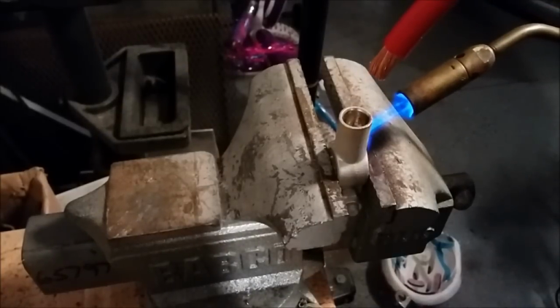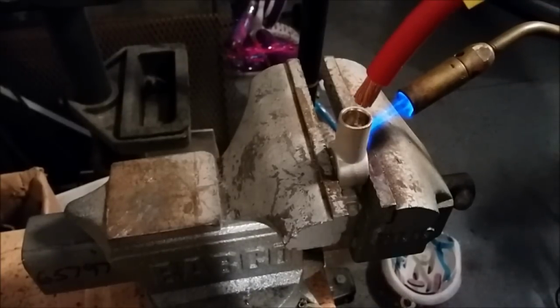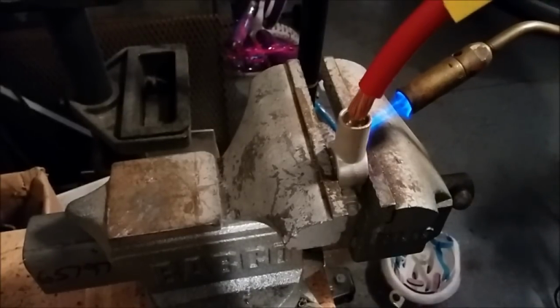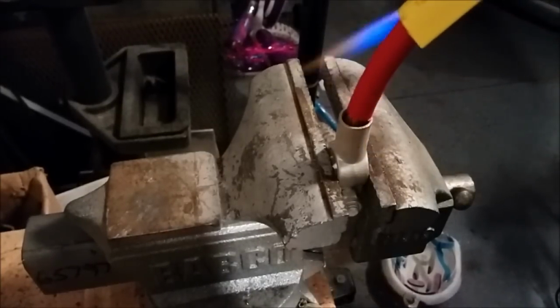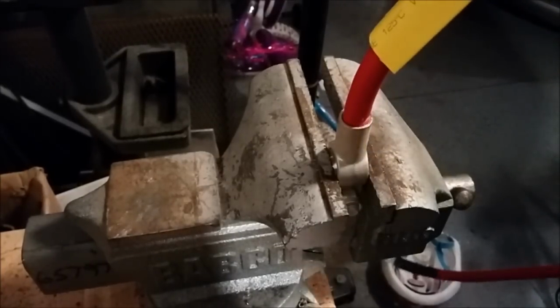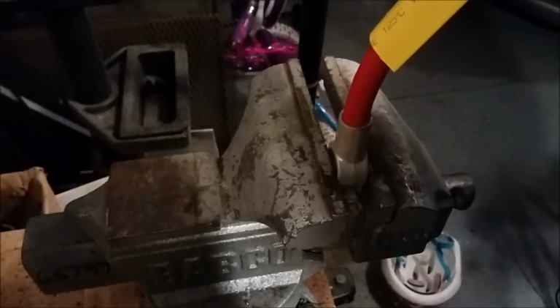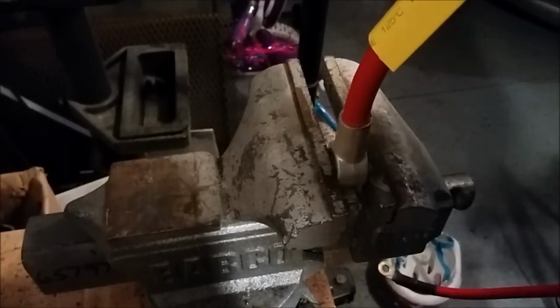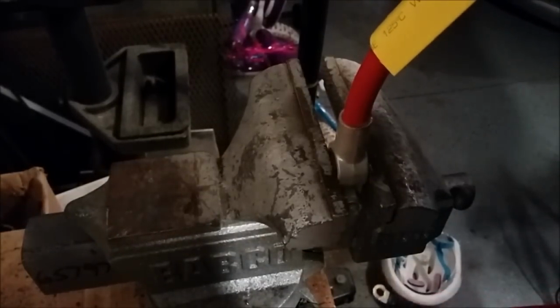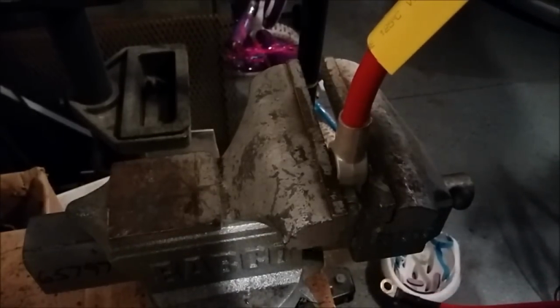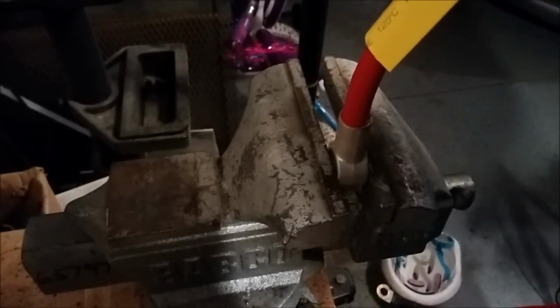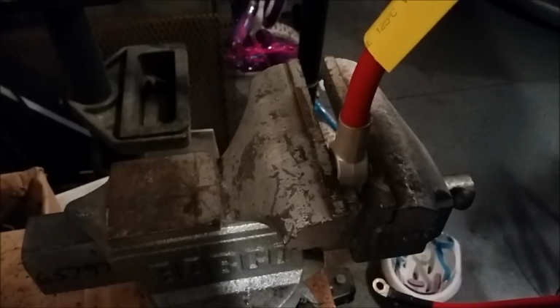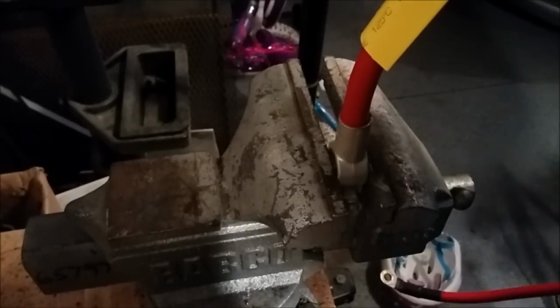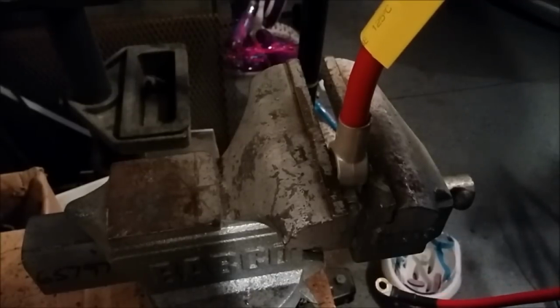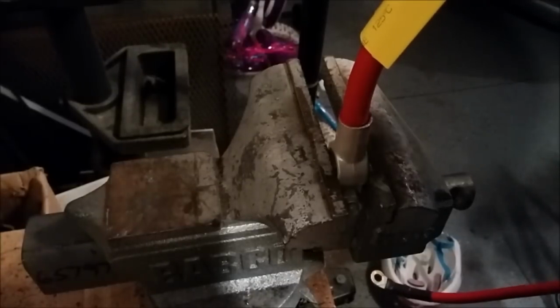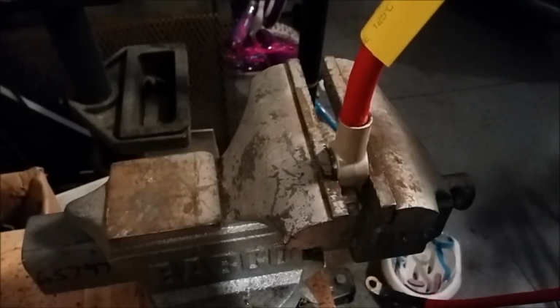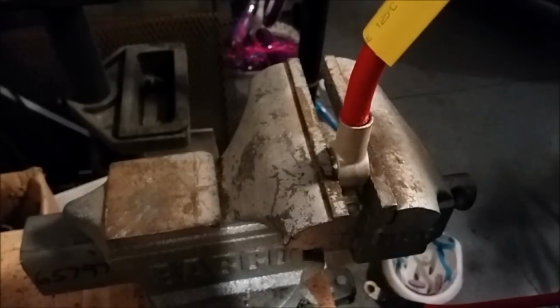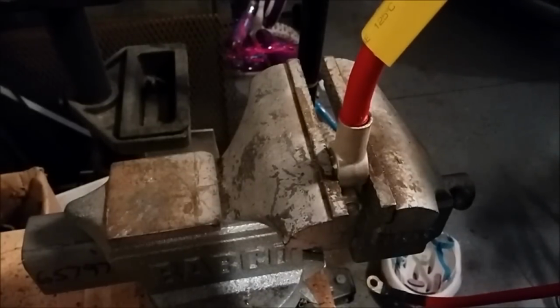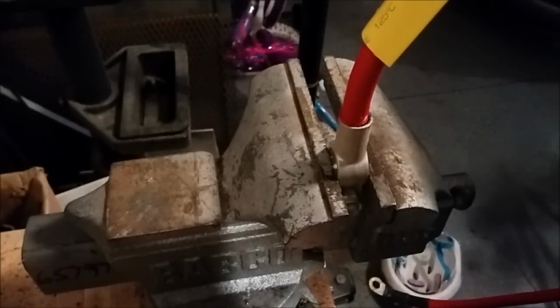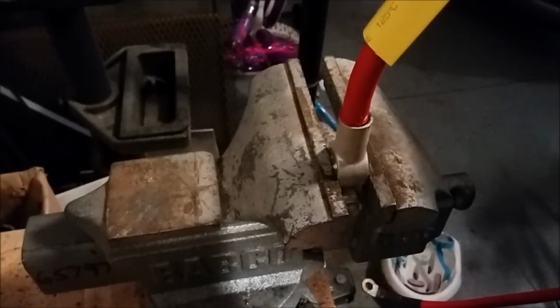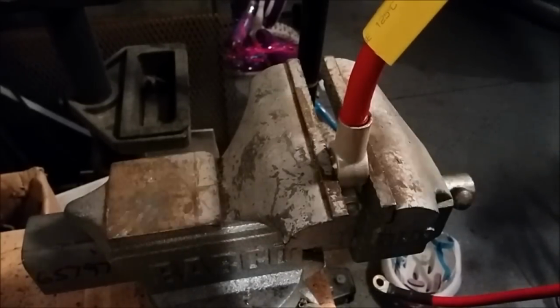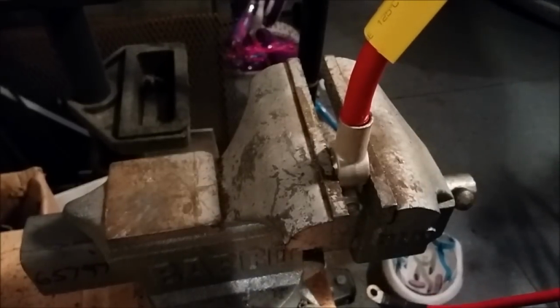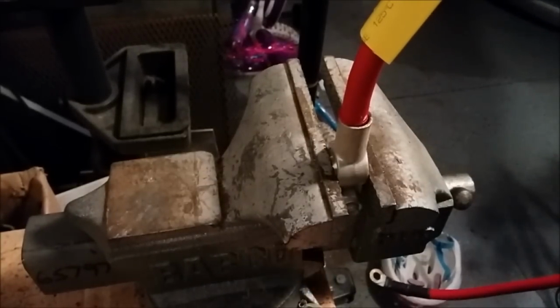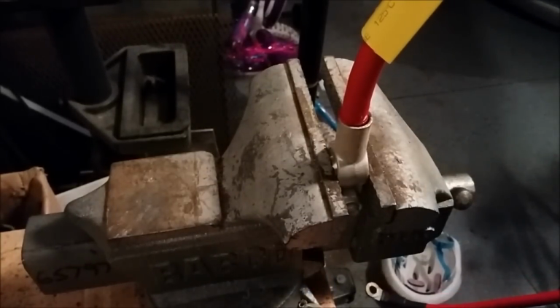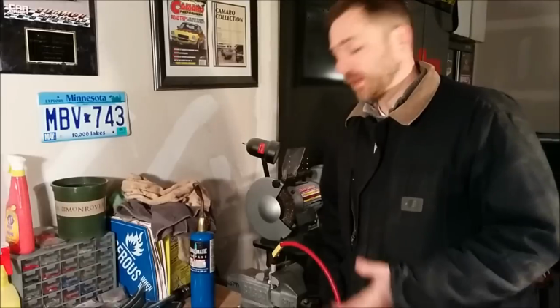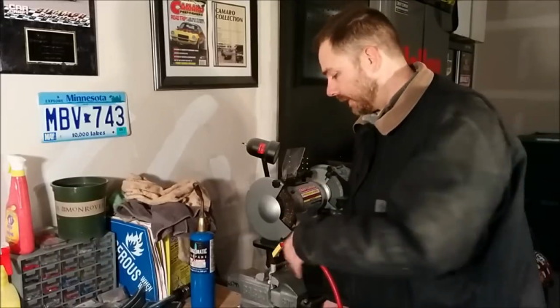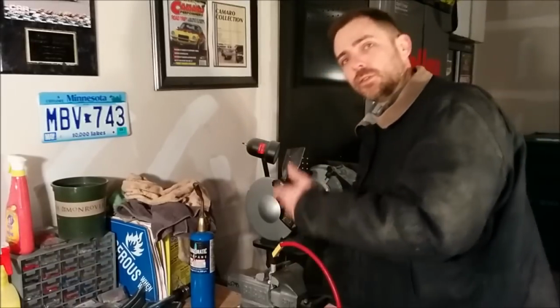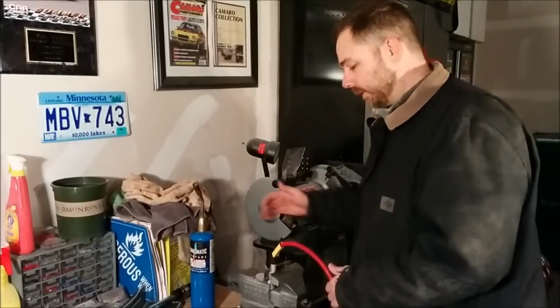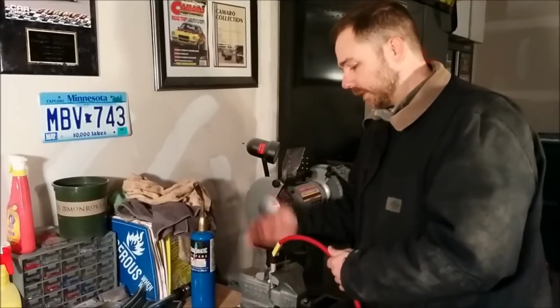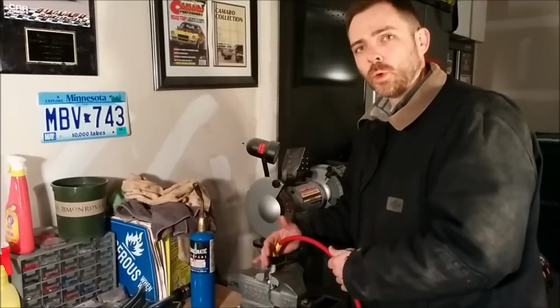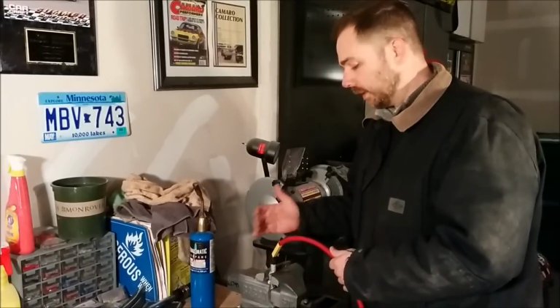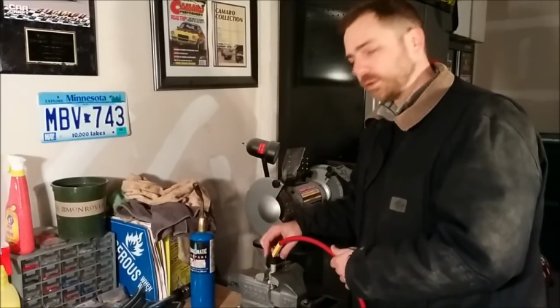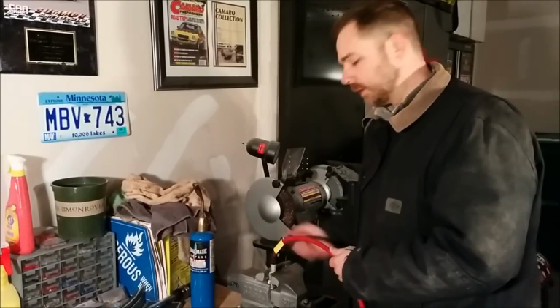I'm going to shove the battery cable in there, turn the gas off, and let it cool for a little bit. Now that it's cool, you're going to let it cool to the touch.